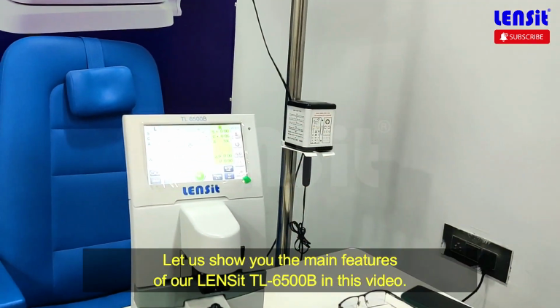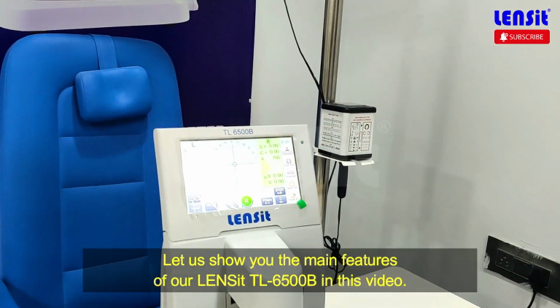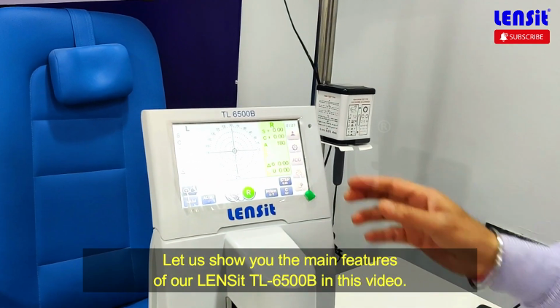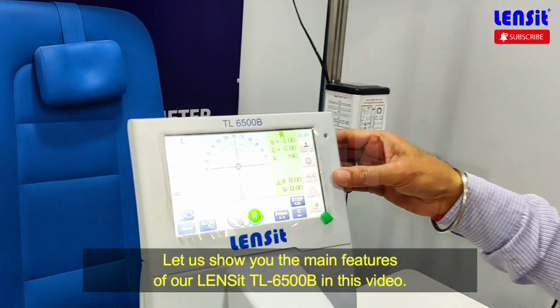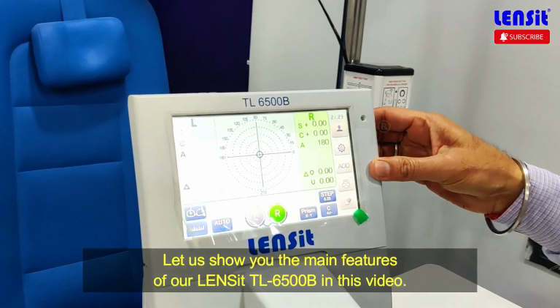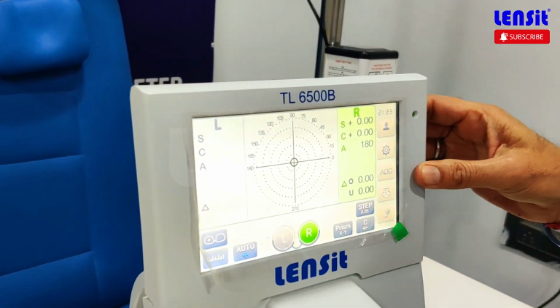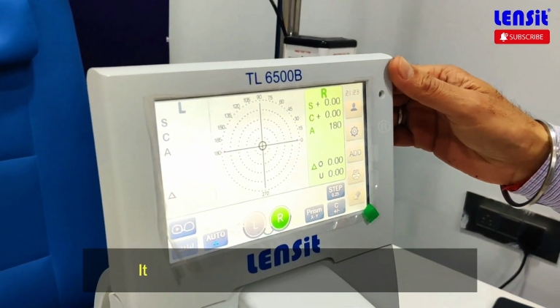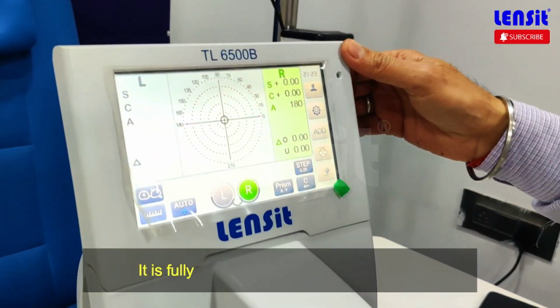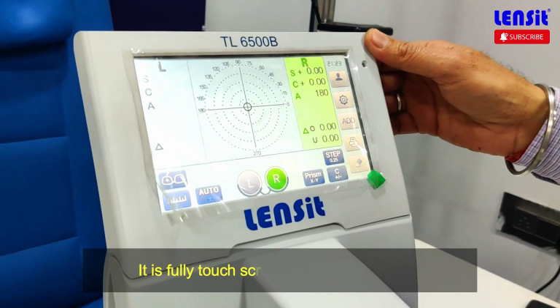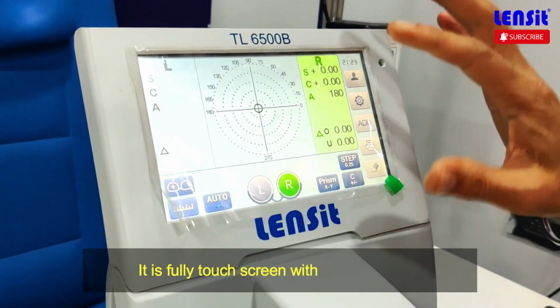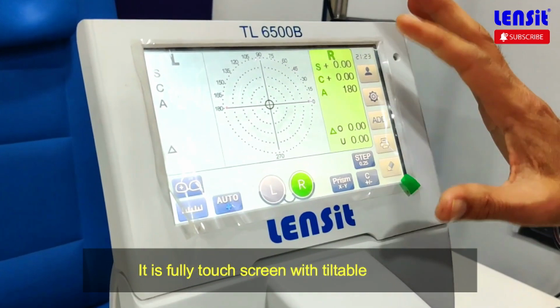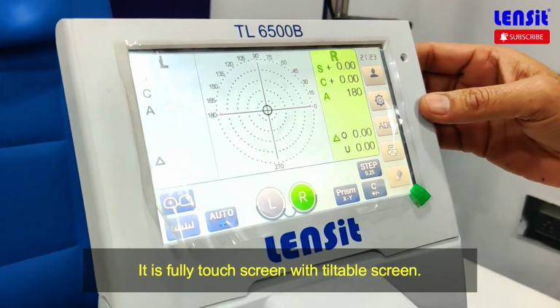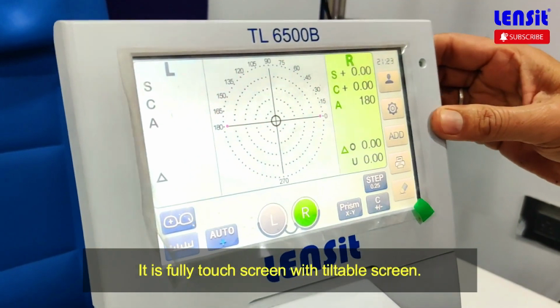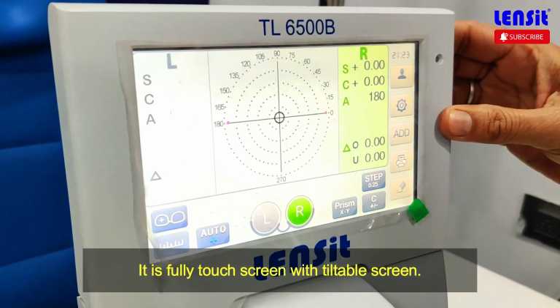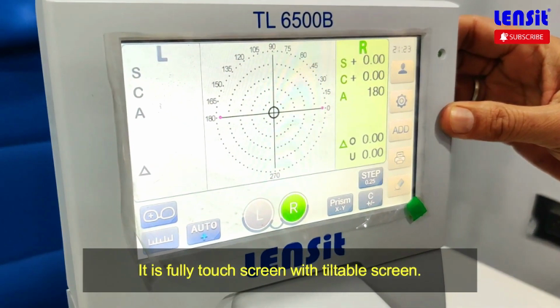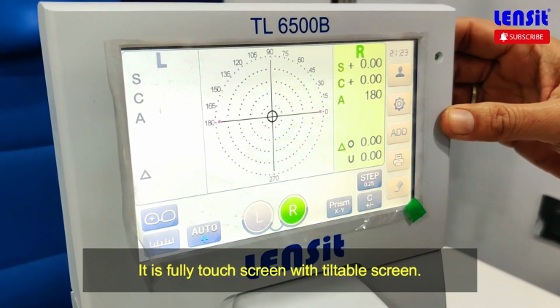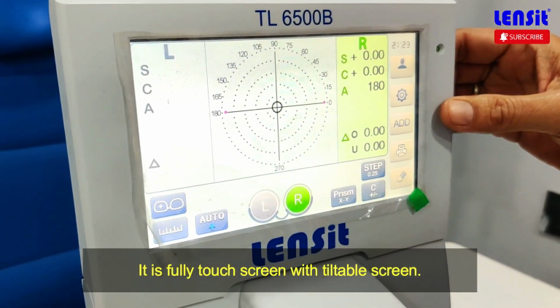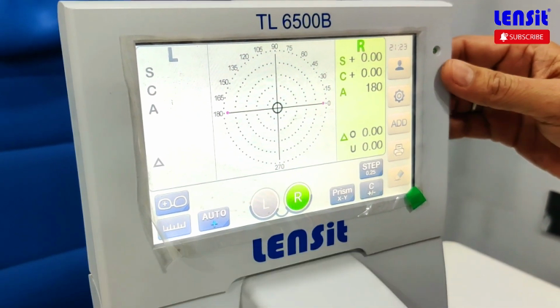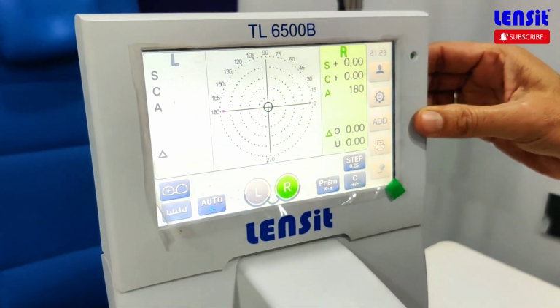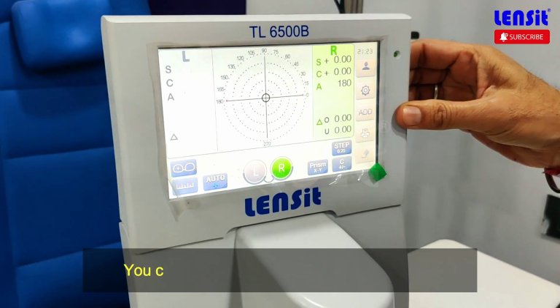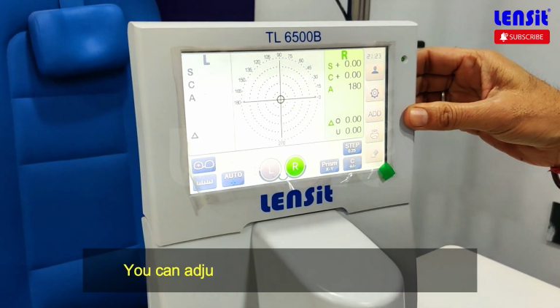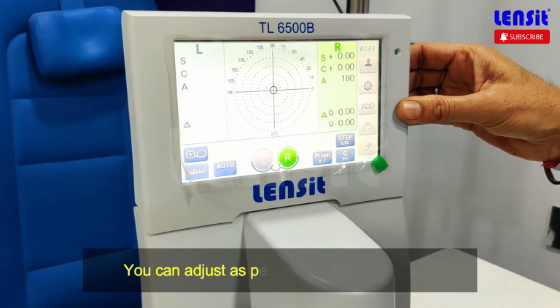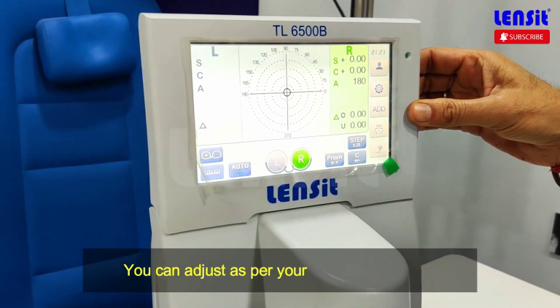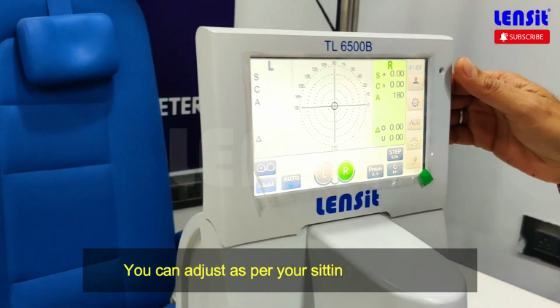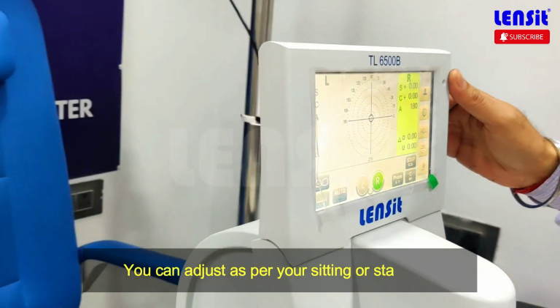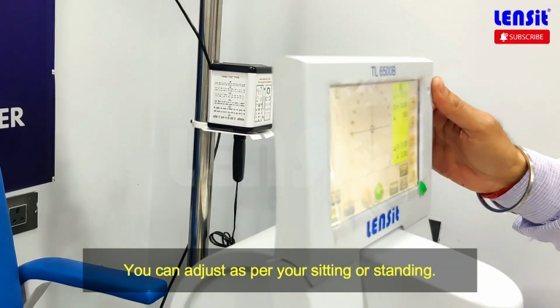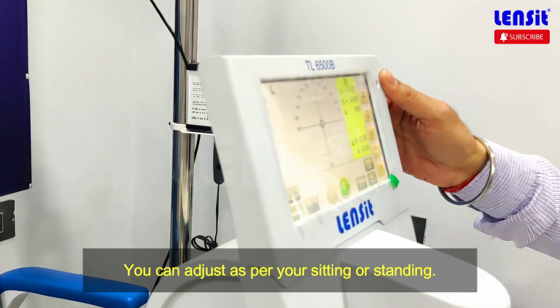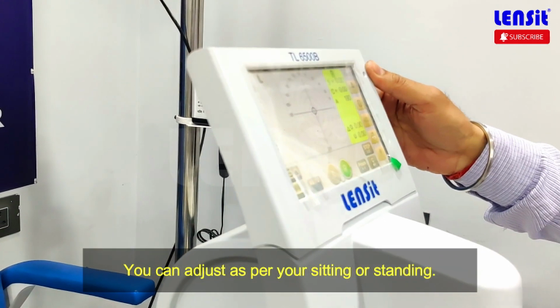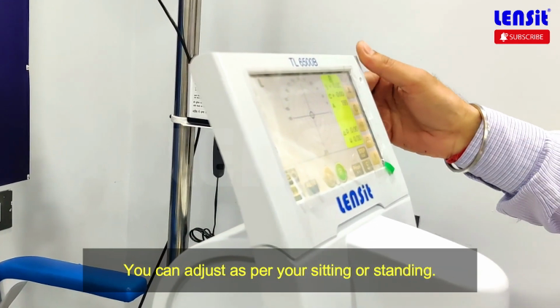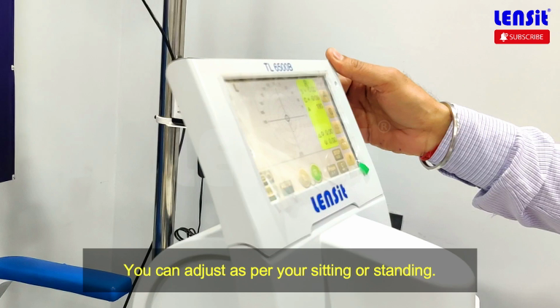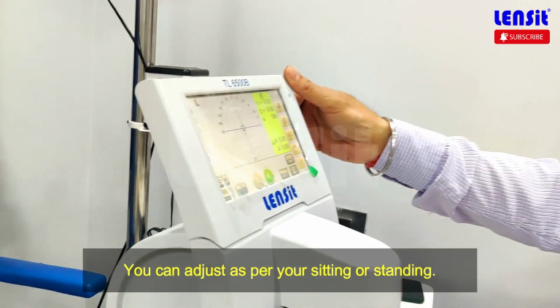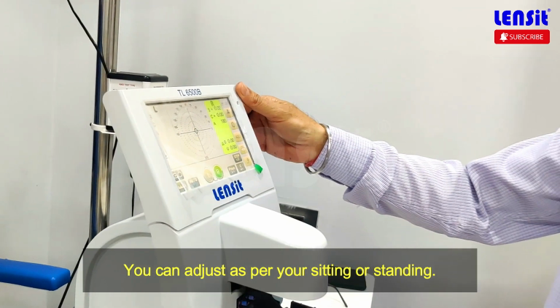What are the features? This is a tiltable screen and a touch screen. If you are standing and need to adjust the screen, you can adjust the screen.